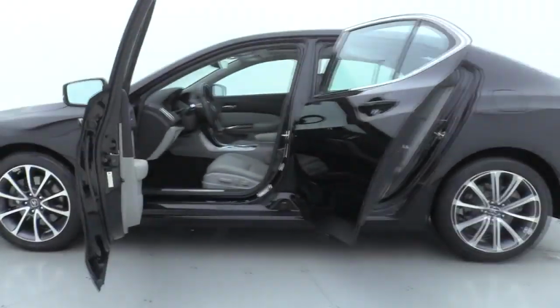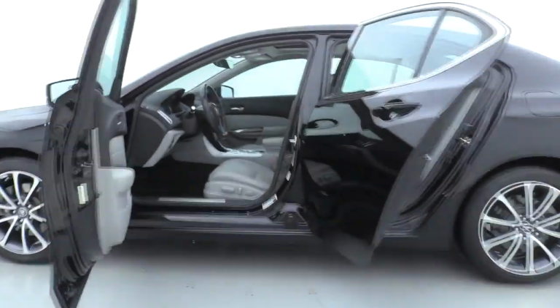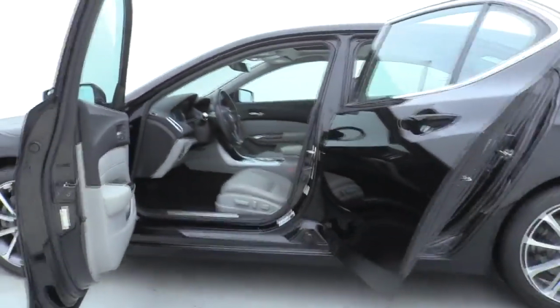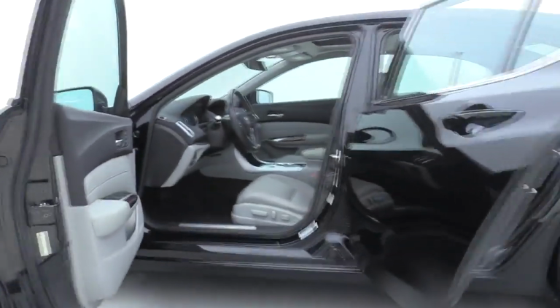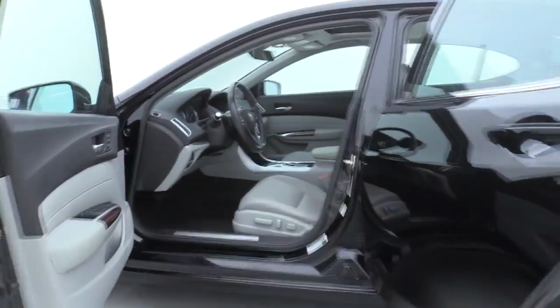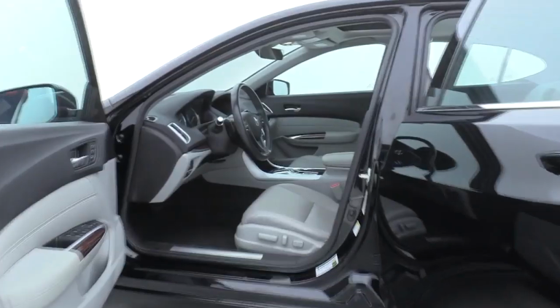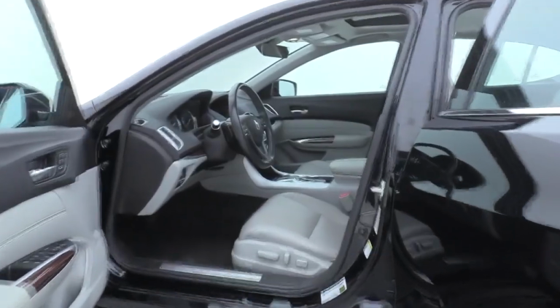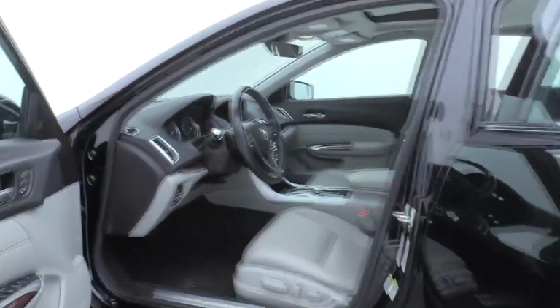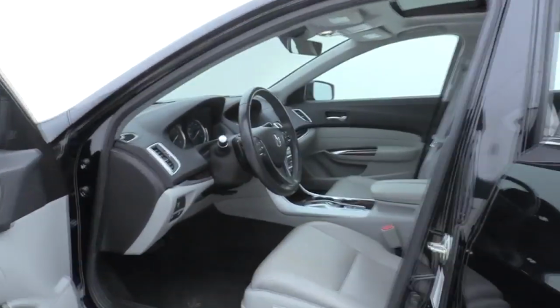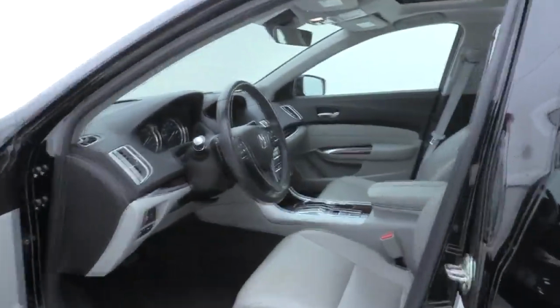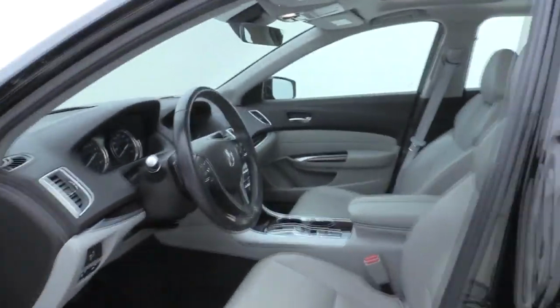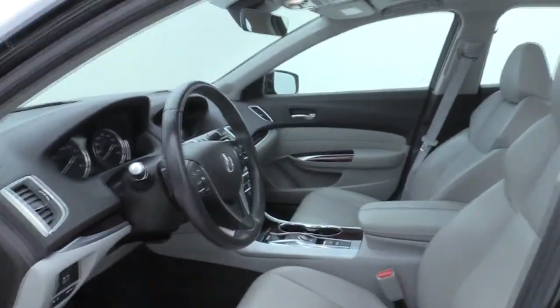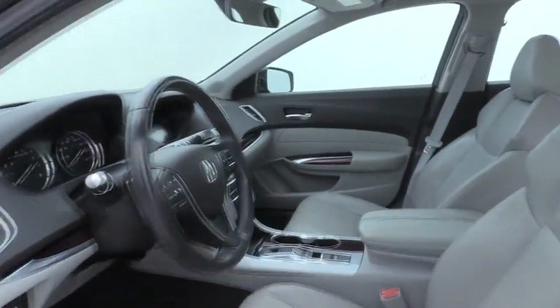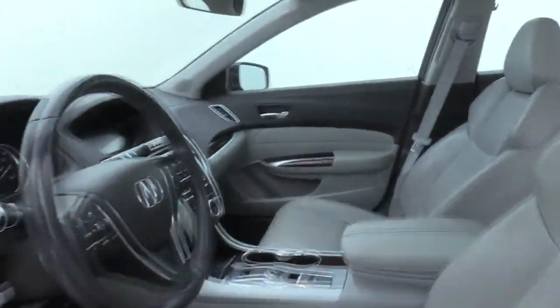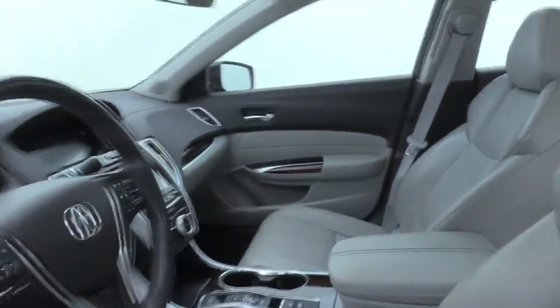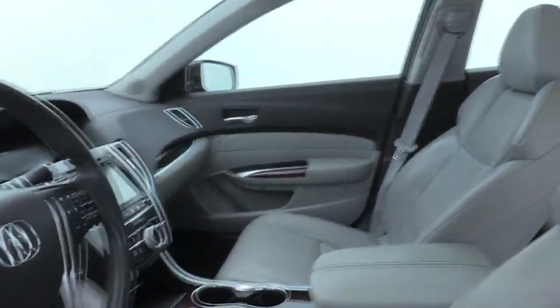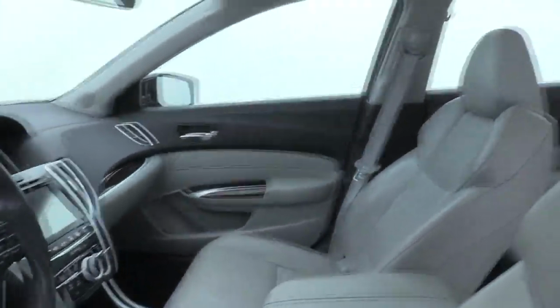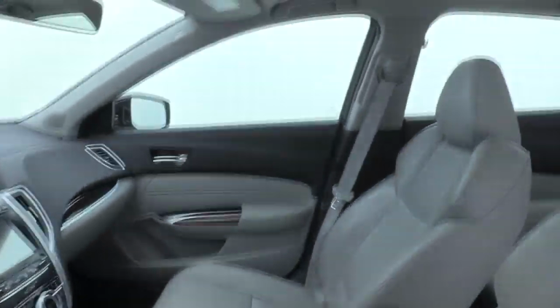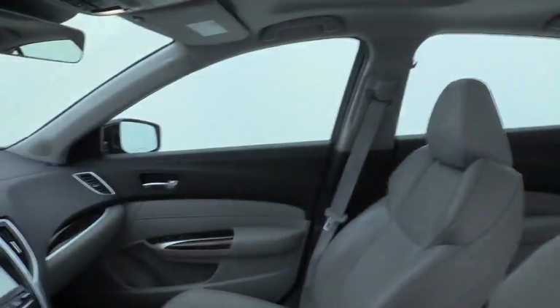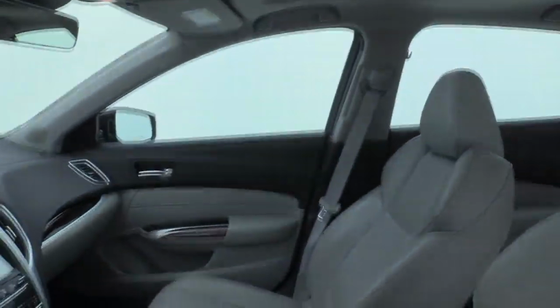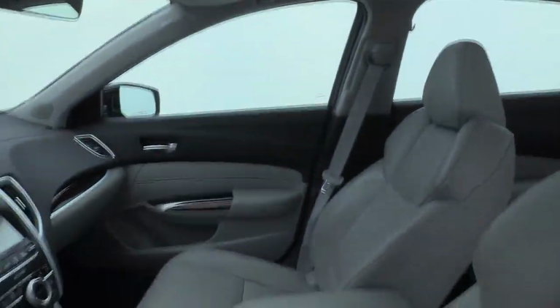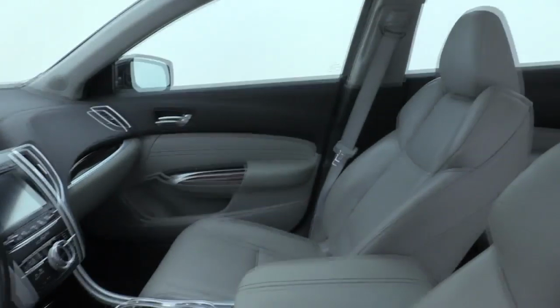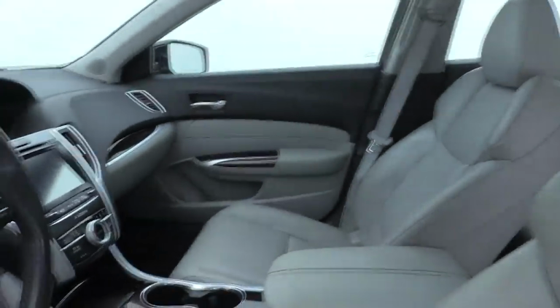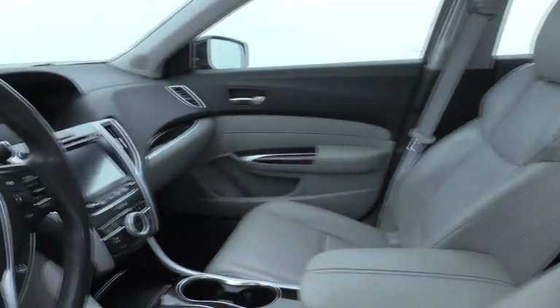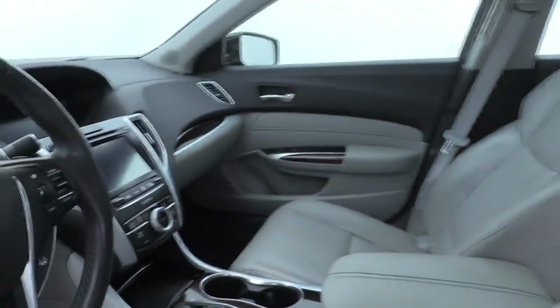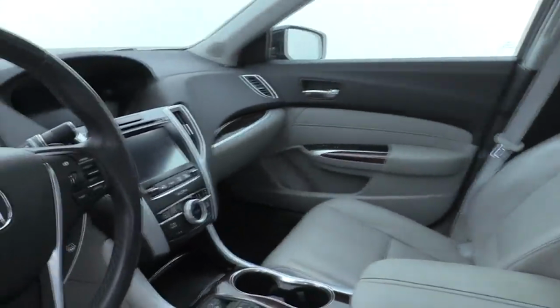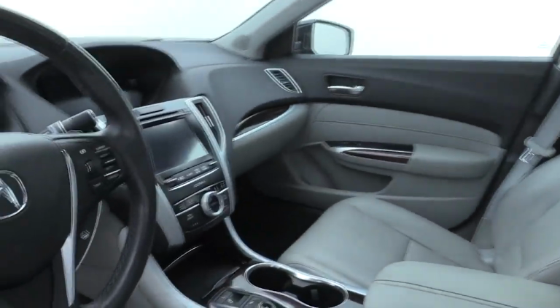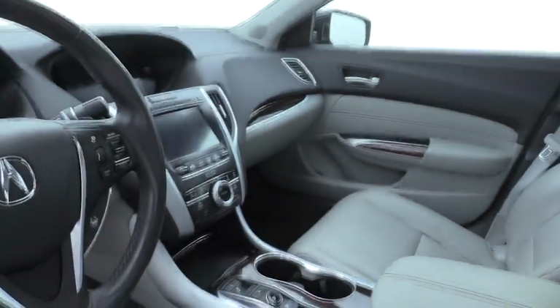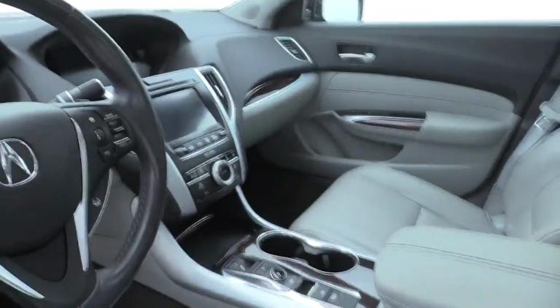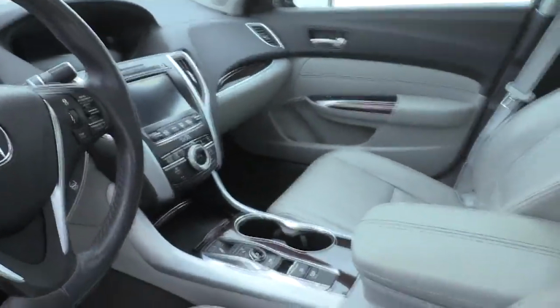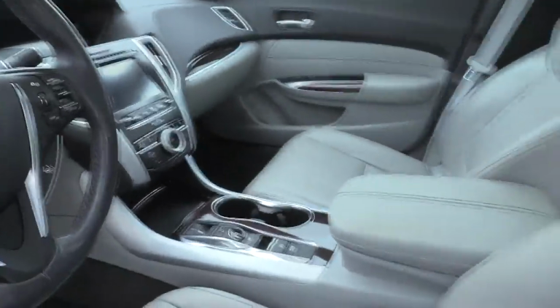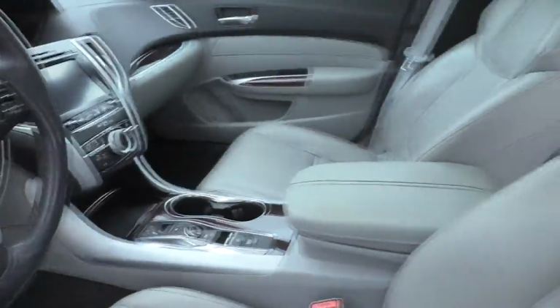Power passenger seat, traction control, navigation system, dual airbags, leather-wrapped steering wheel, power steering, four-wheel disc brakes, center armrest, compass.